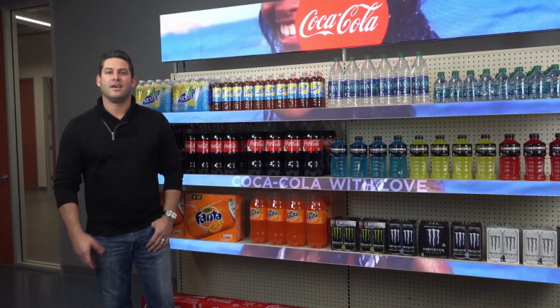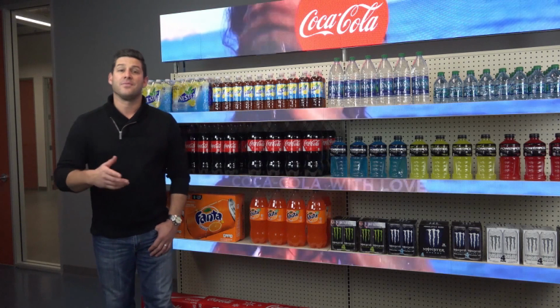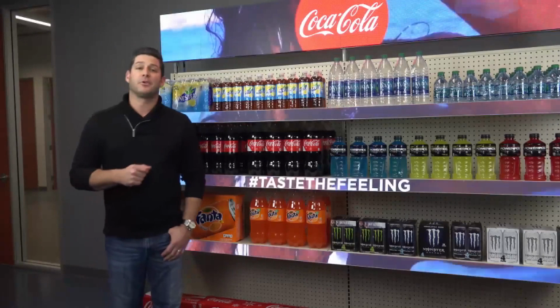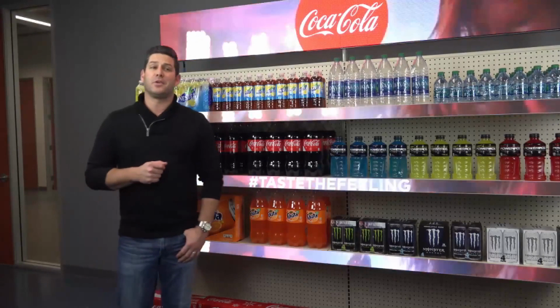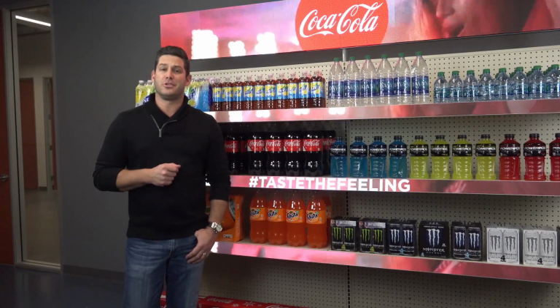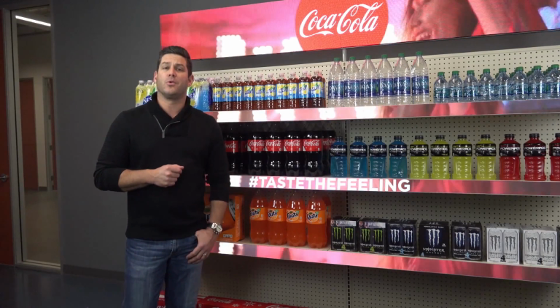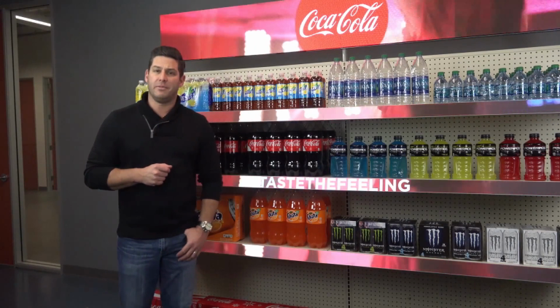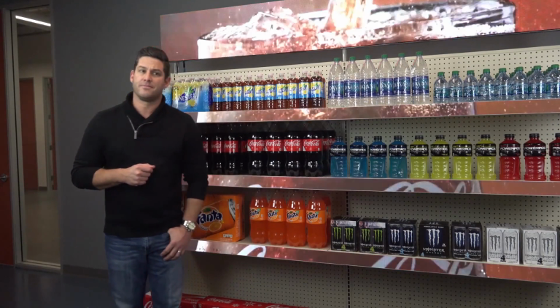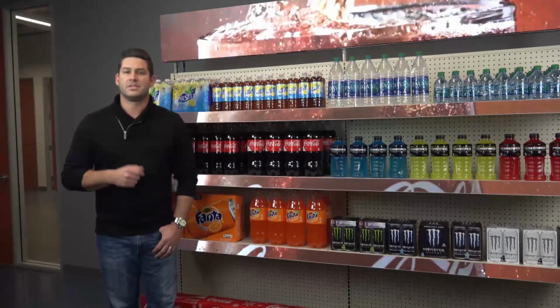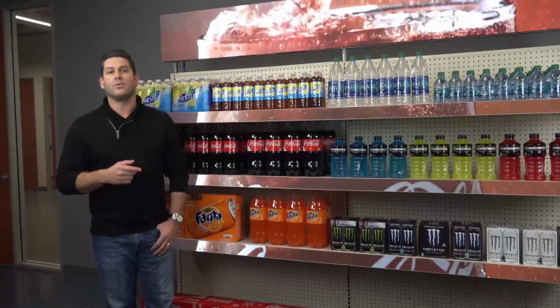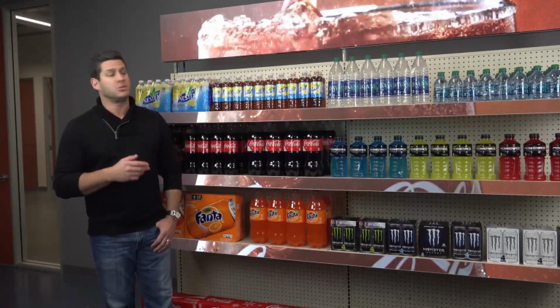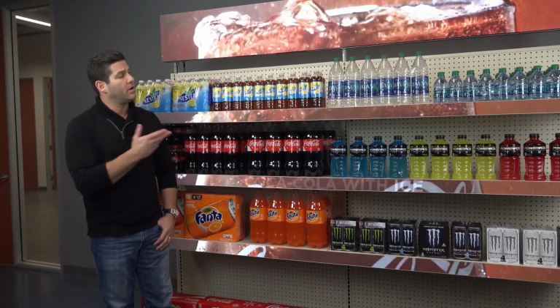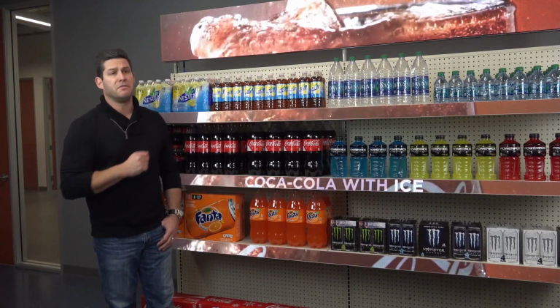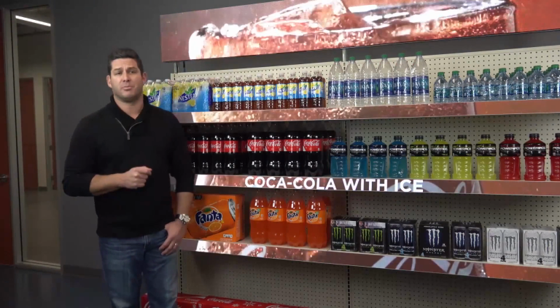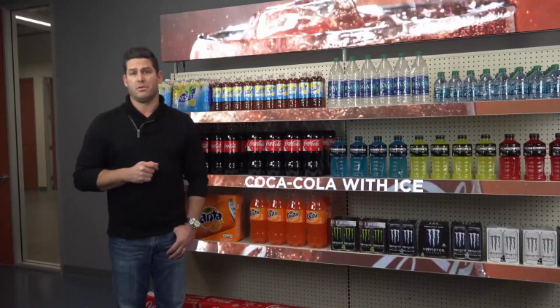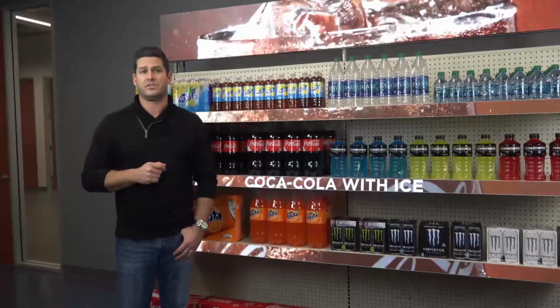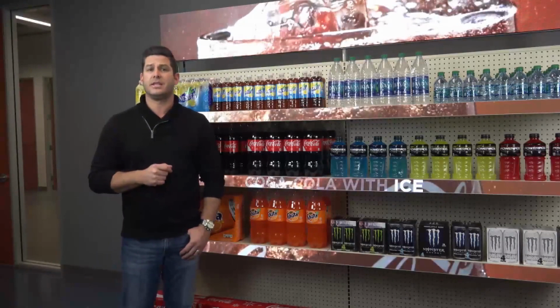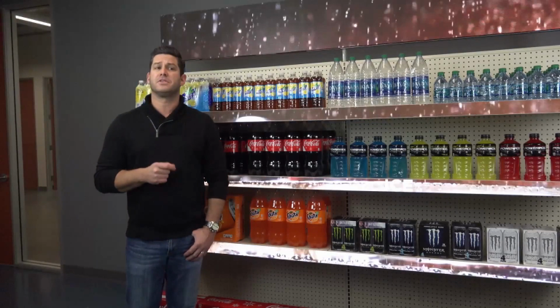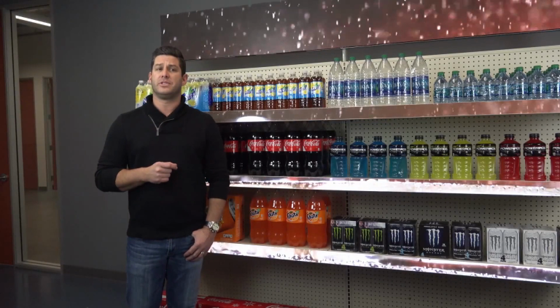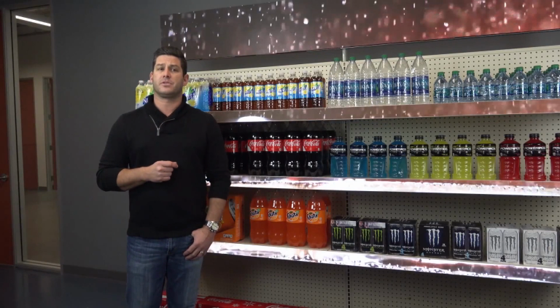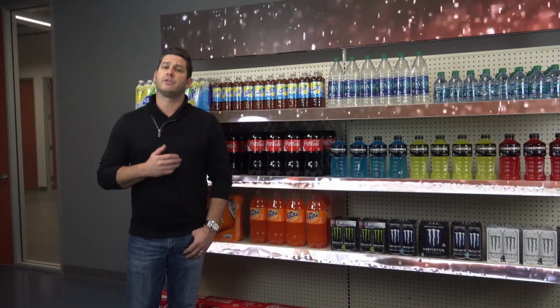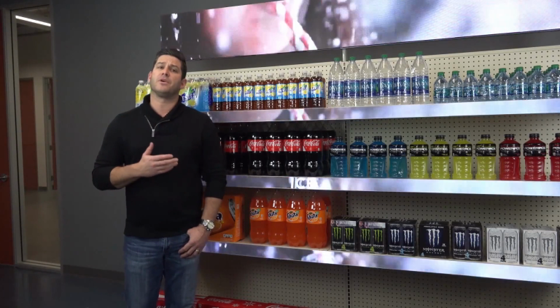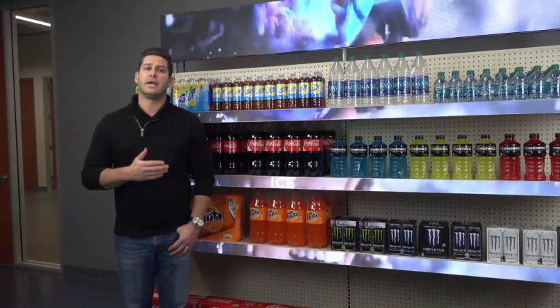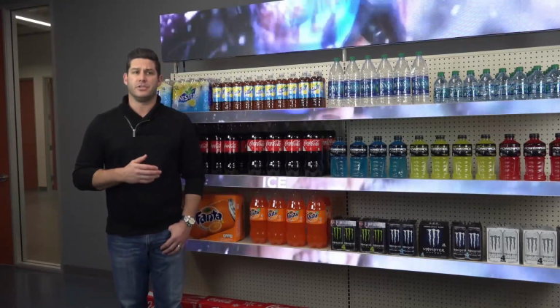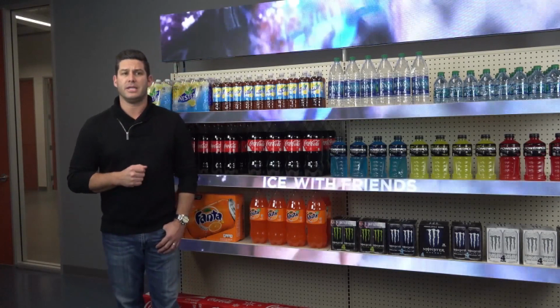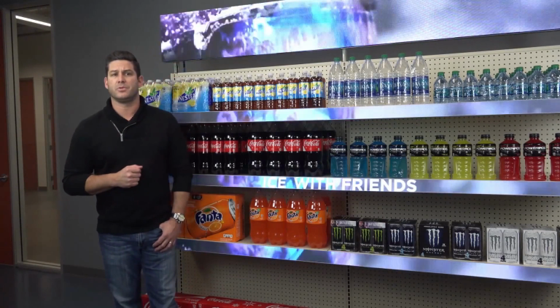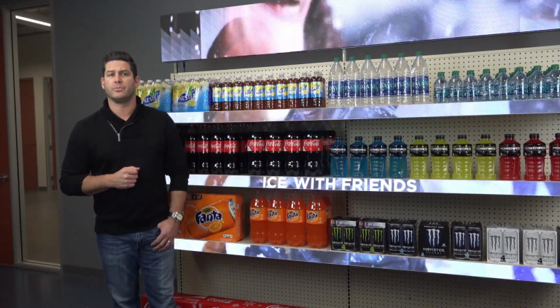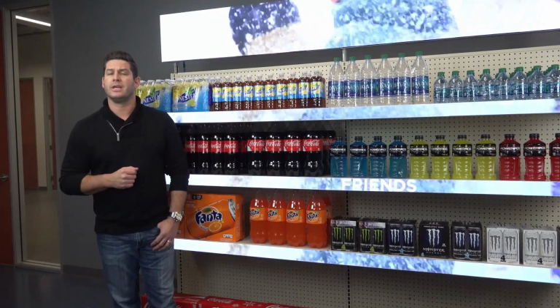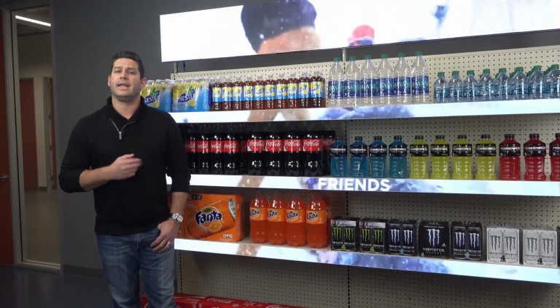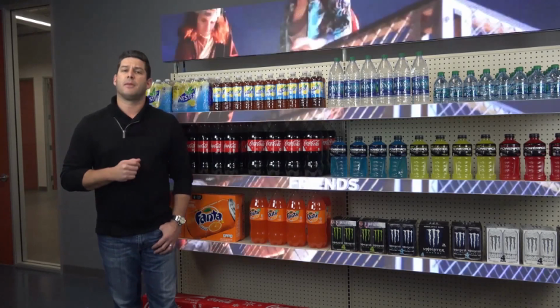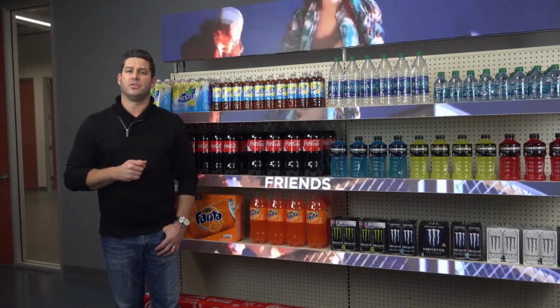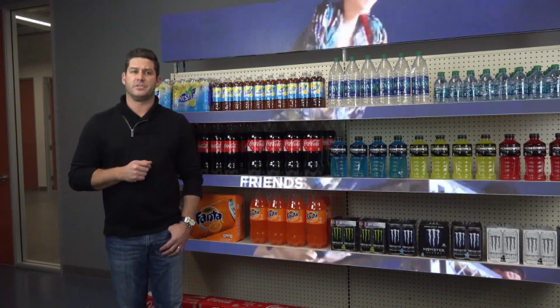Hi, I'm Curtis Van Horn with Adroit Worldwide Media. Today, we're demonstrating our LED FASHA platform, which is designed to help physical retailers compete with online merchants by engaging with consumers and enhancing operational efficiency.